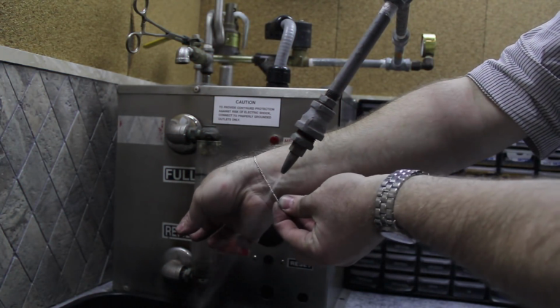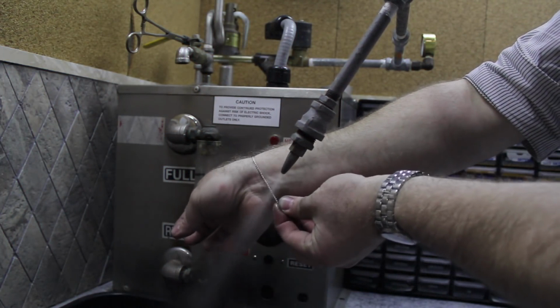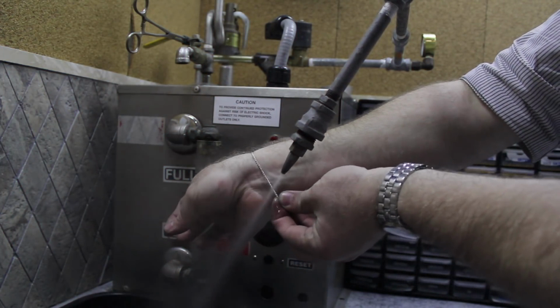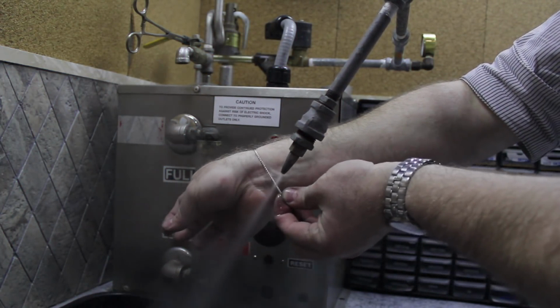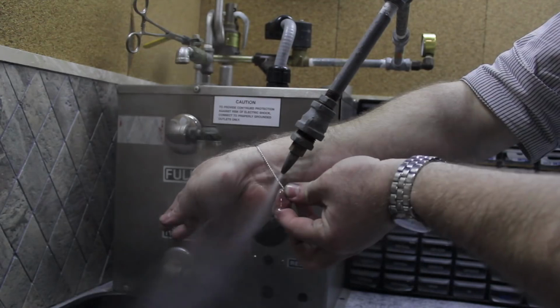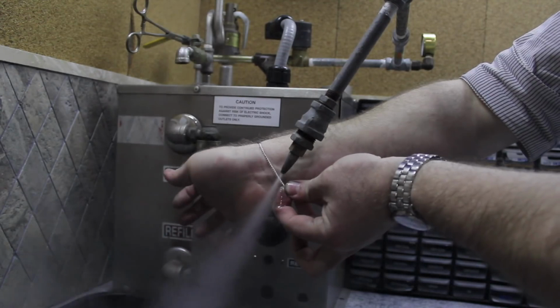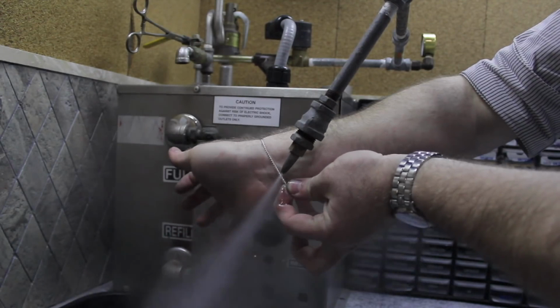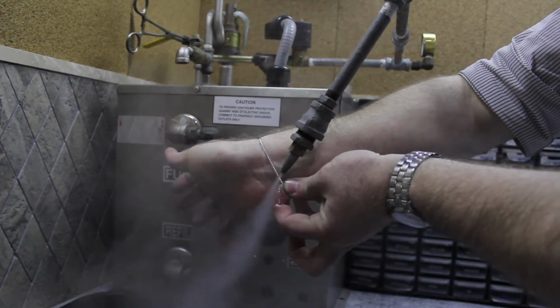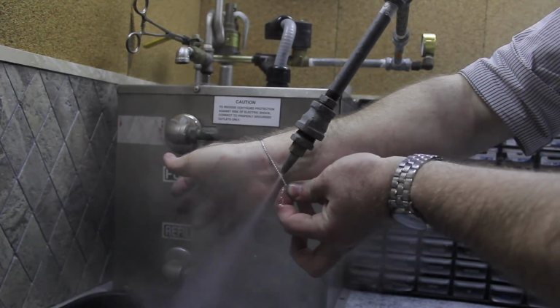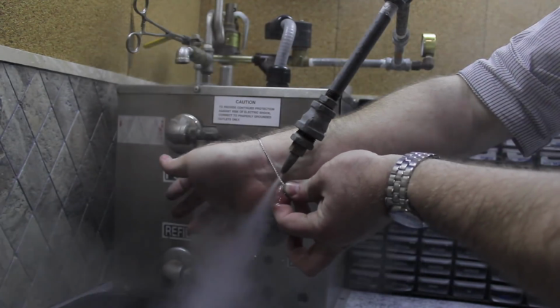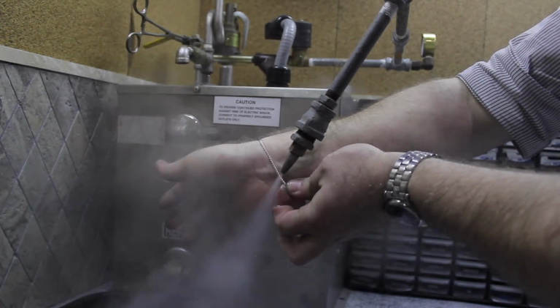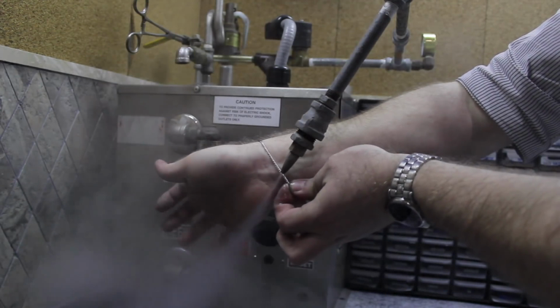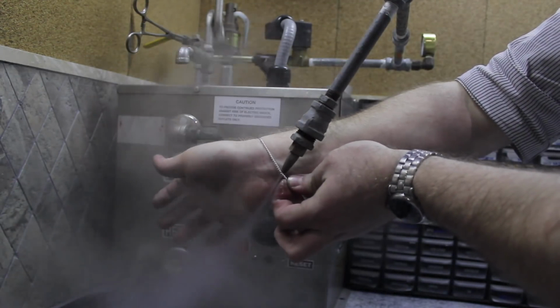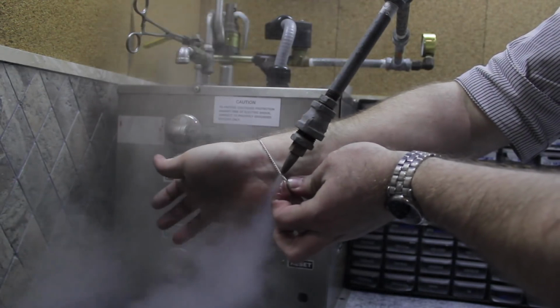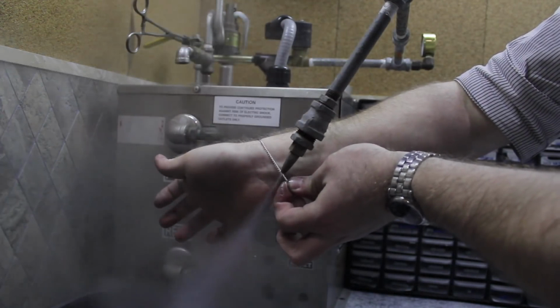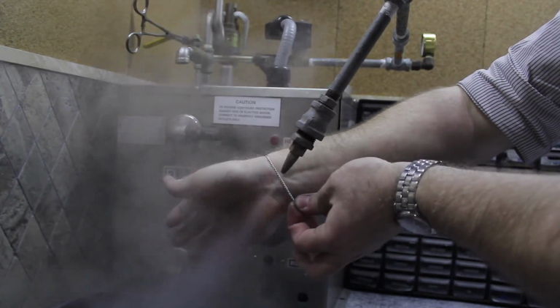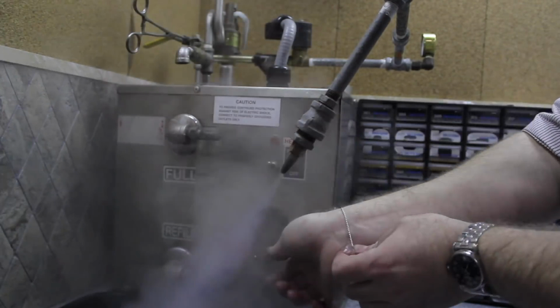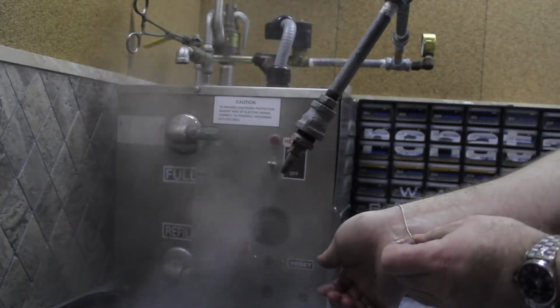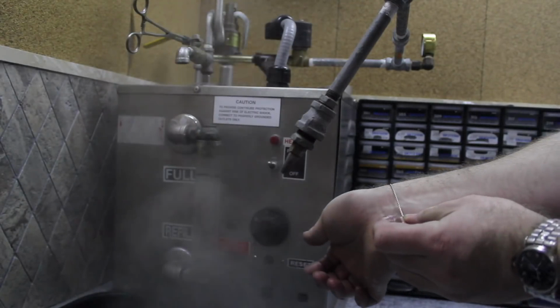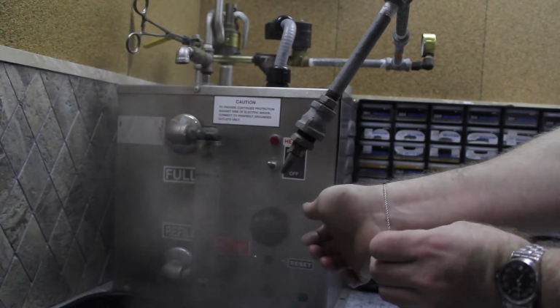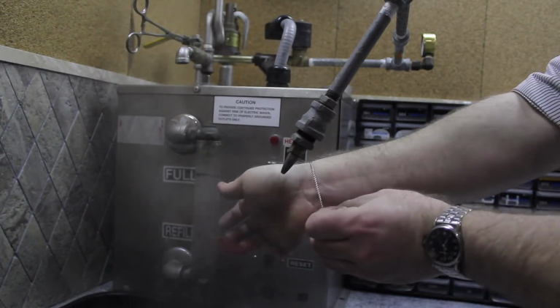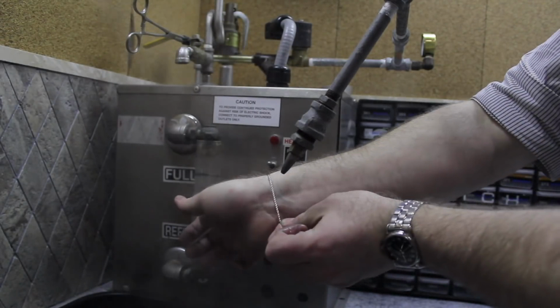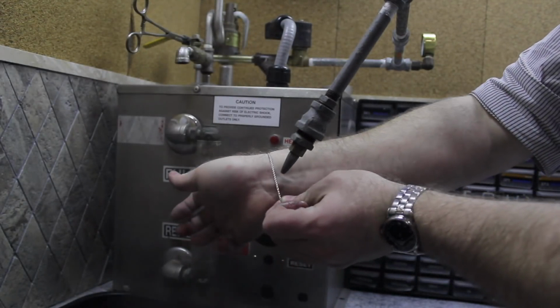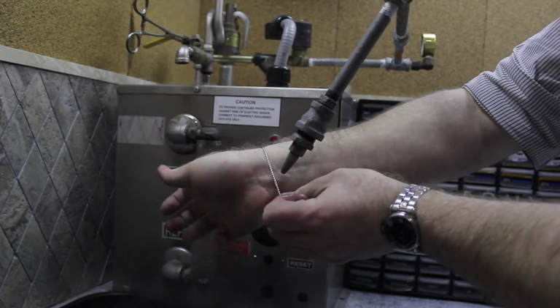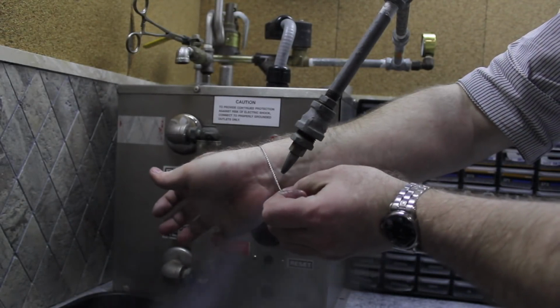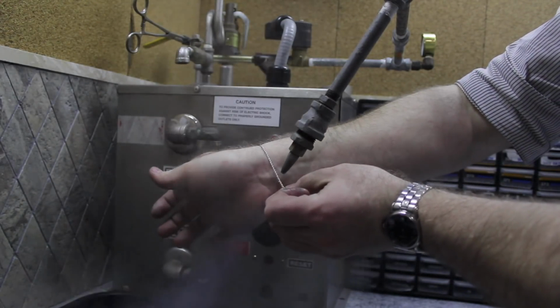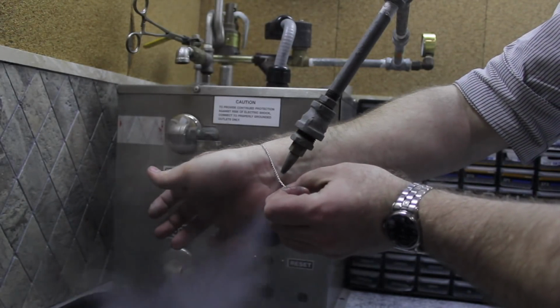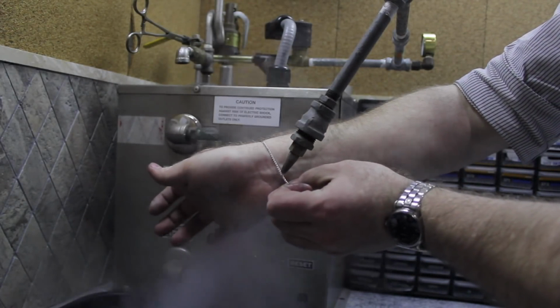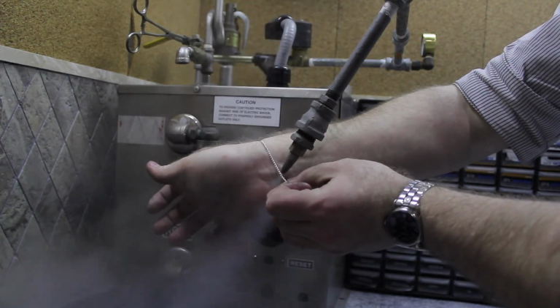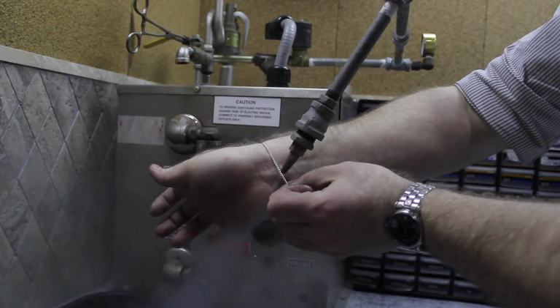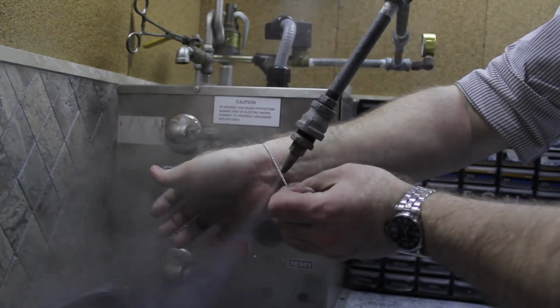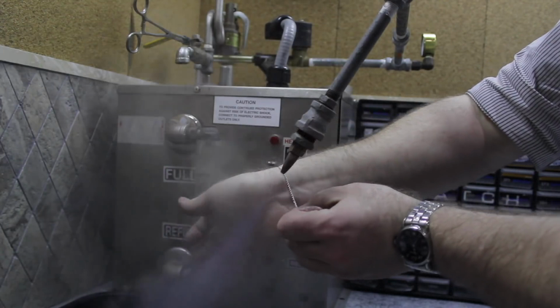The weld process actually leaves the links as shiny as though they had been polished, so all I needed was a quick trip to the steamer to remove the leftover carbon charring, and I was finished.